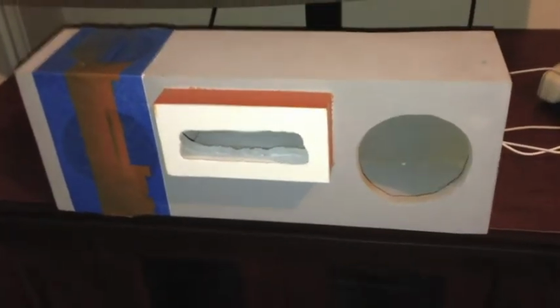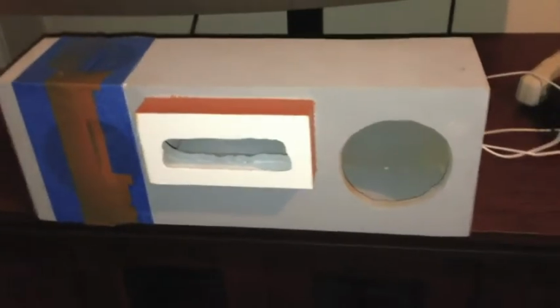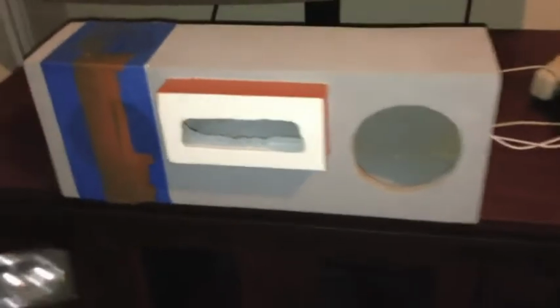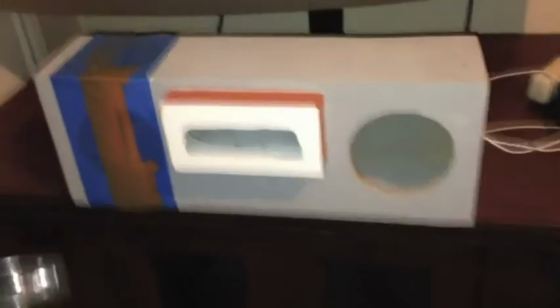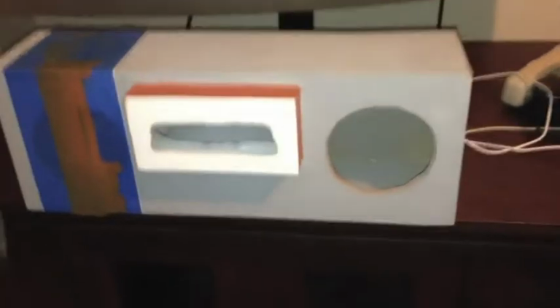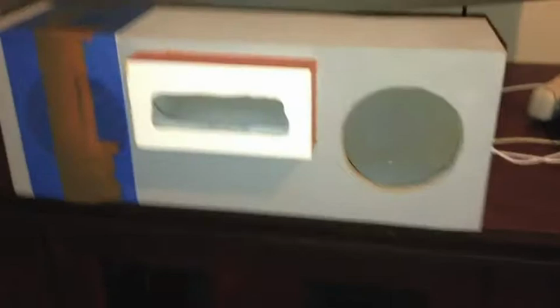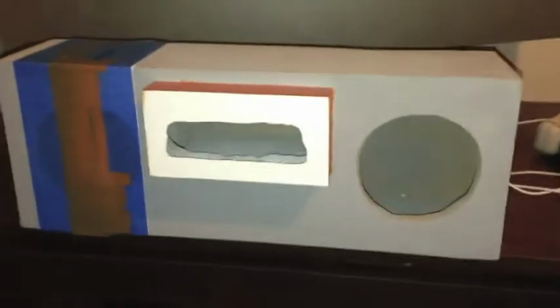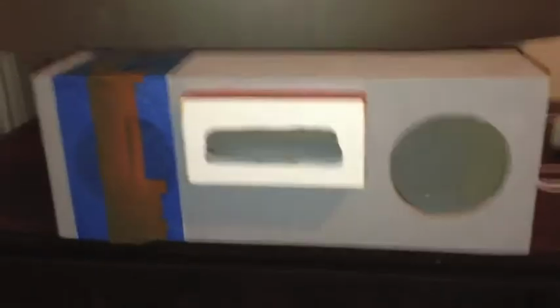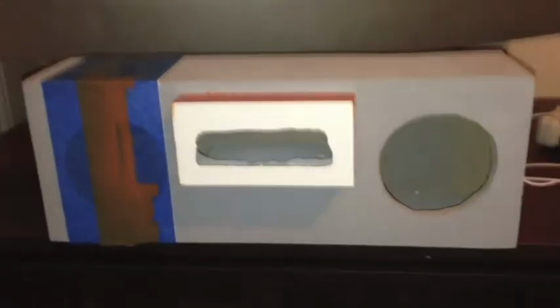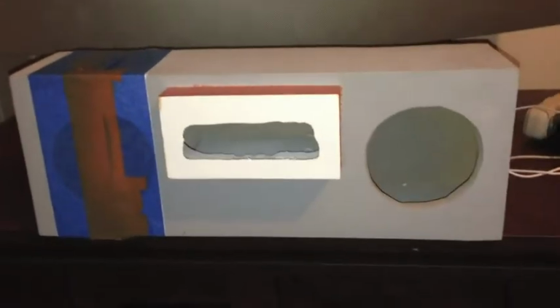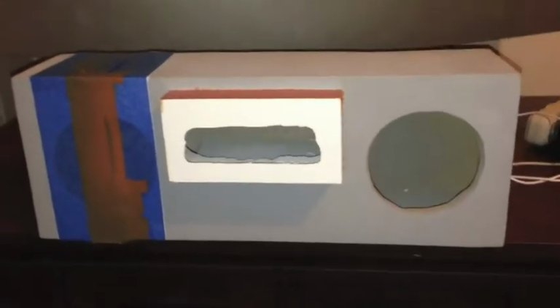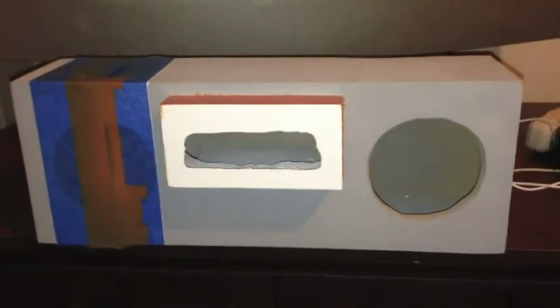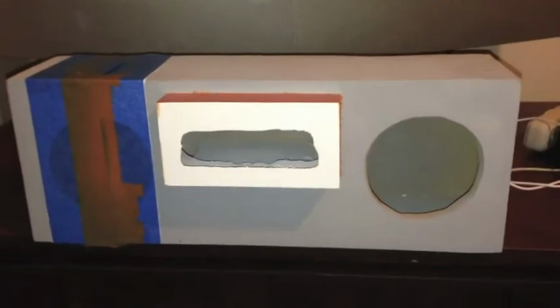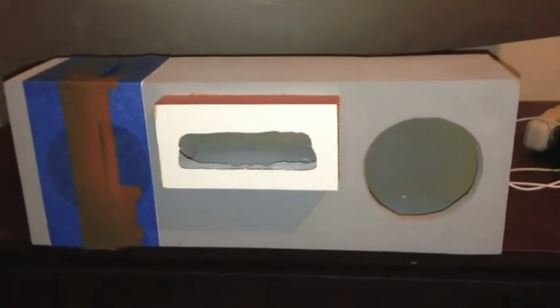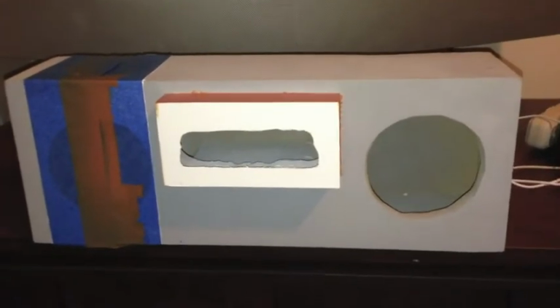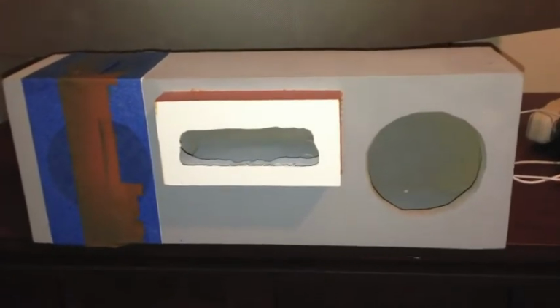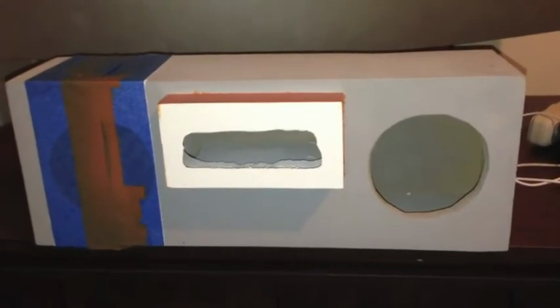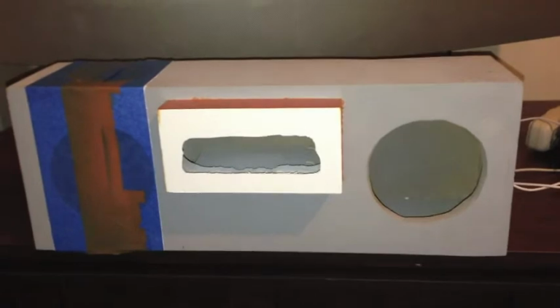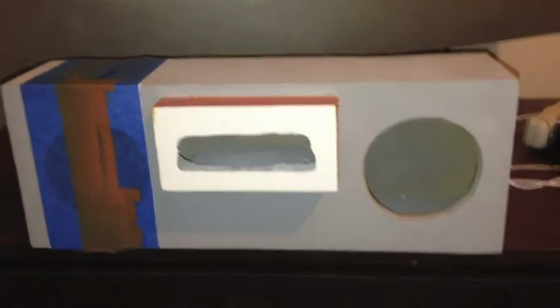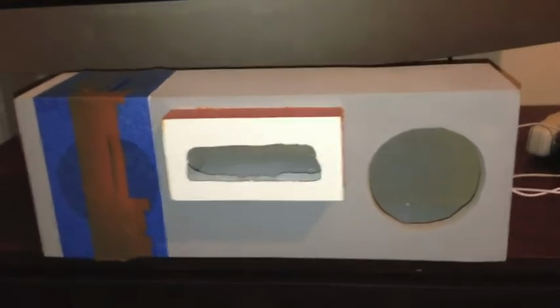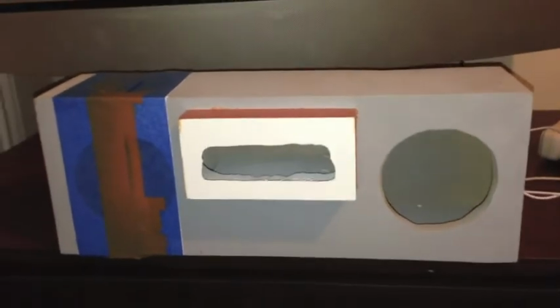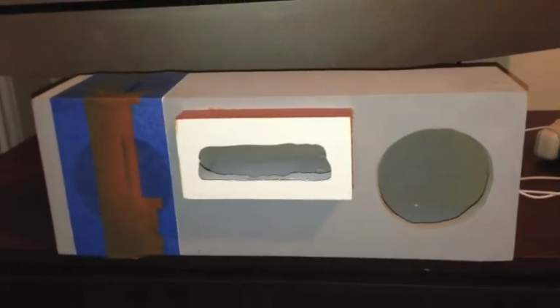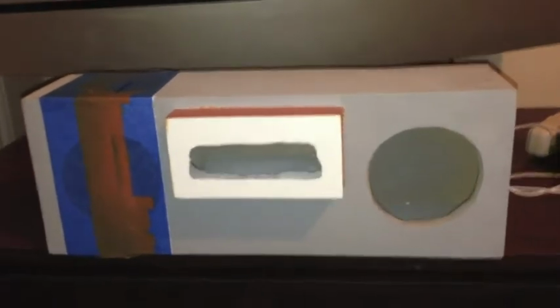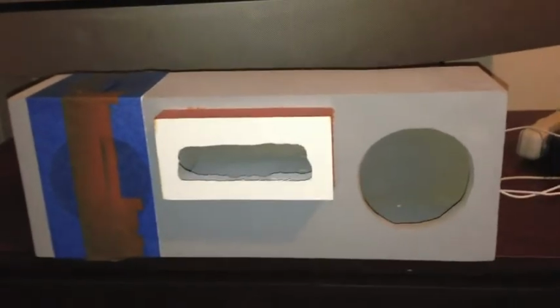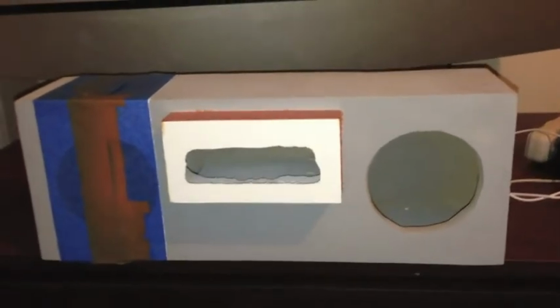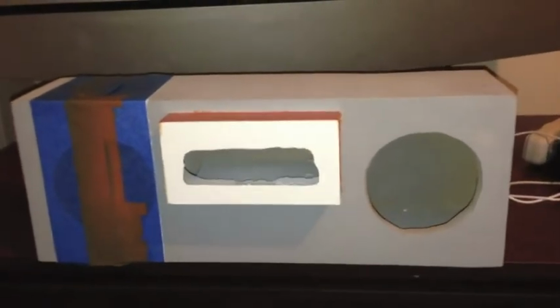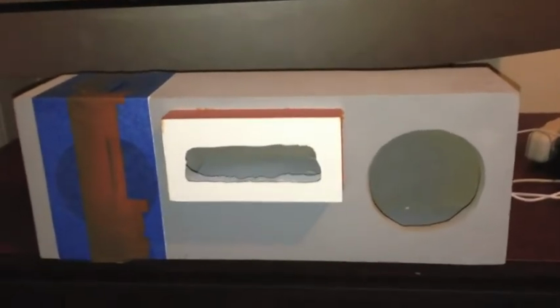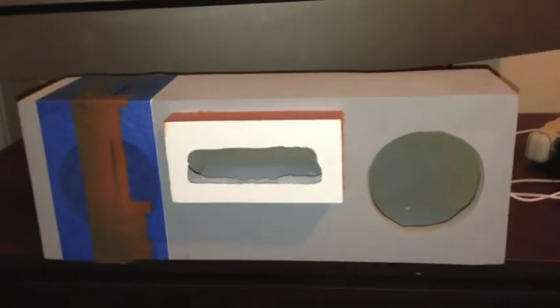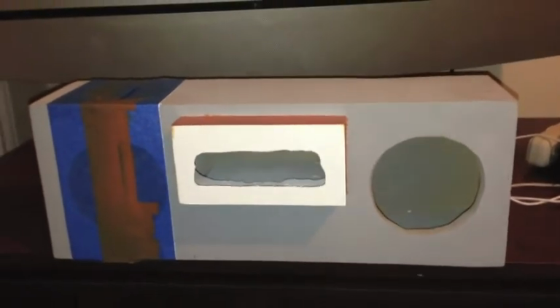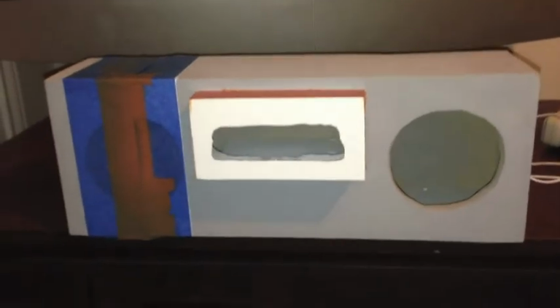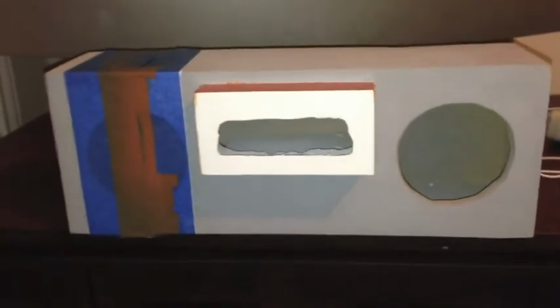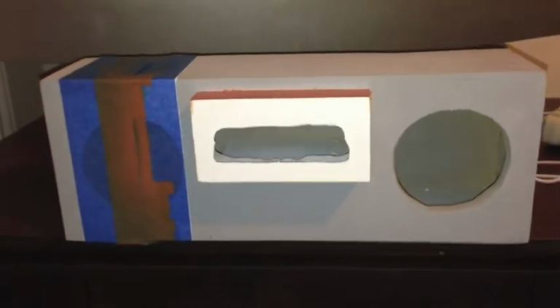I'm in the process of painting it. This is going to have orange, white, and black — those are the colors of this box, with a big white stripe on the left side.